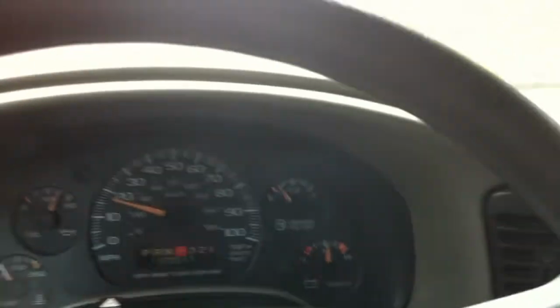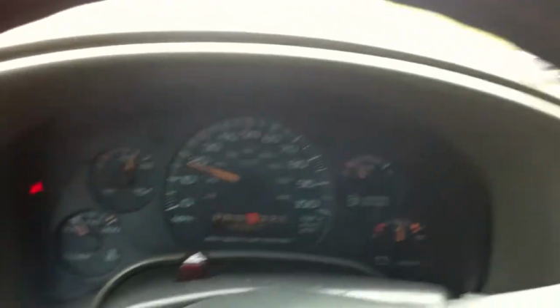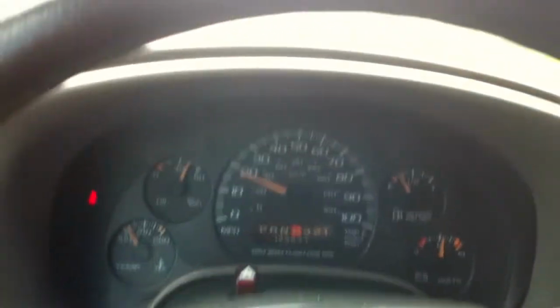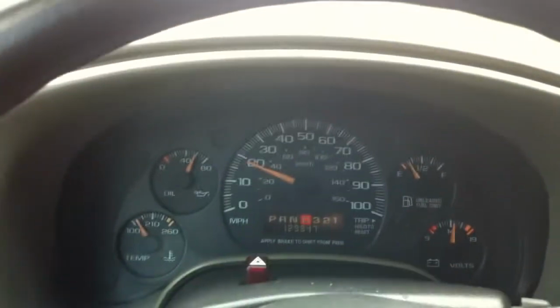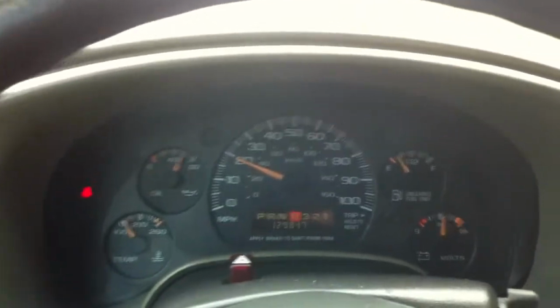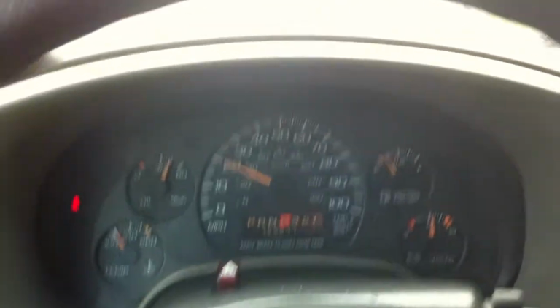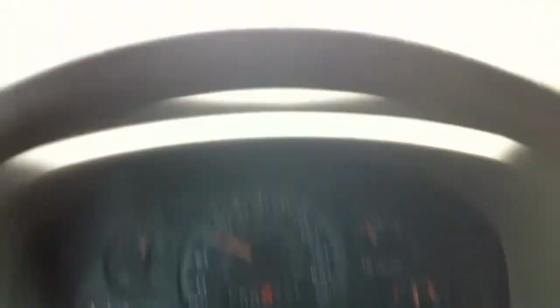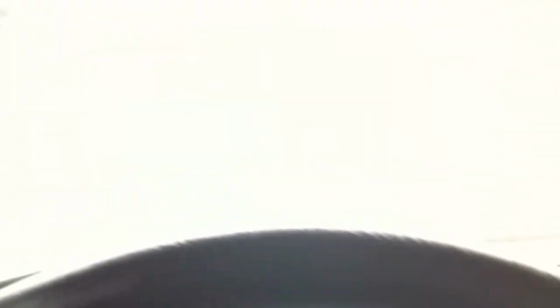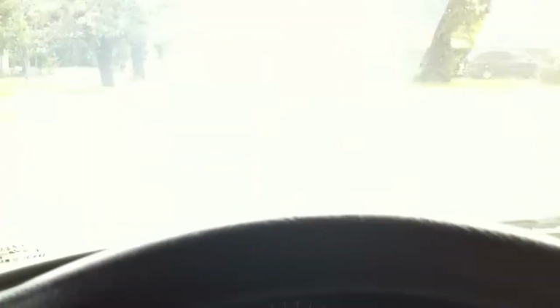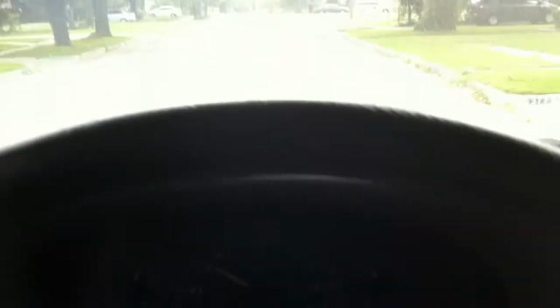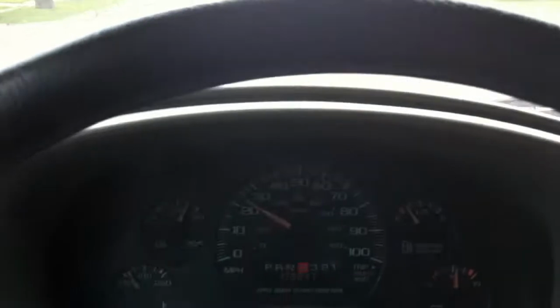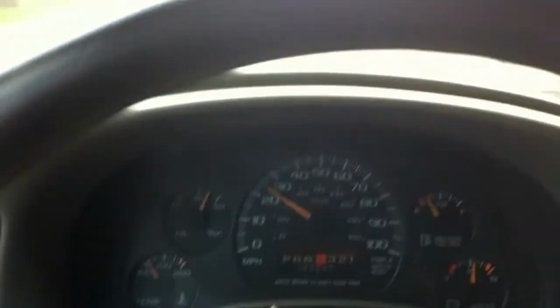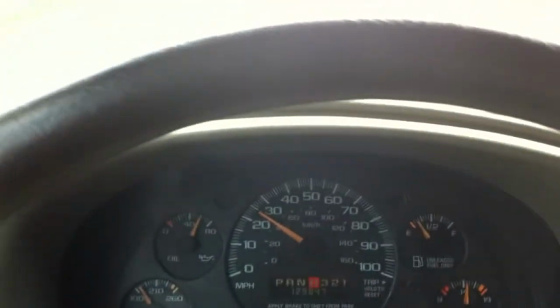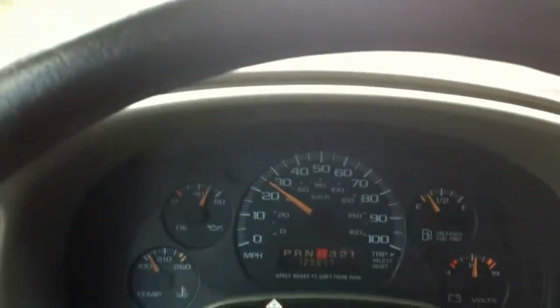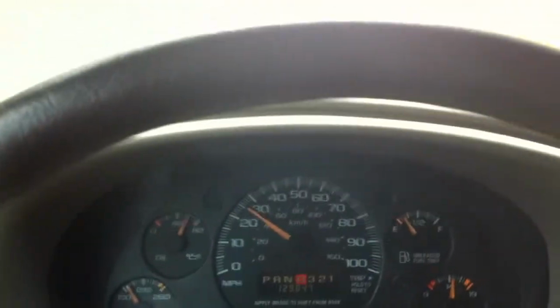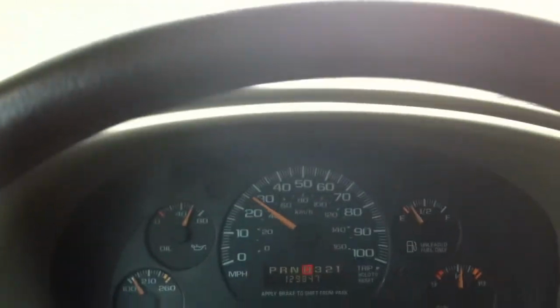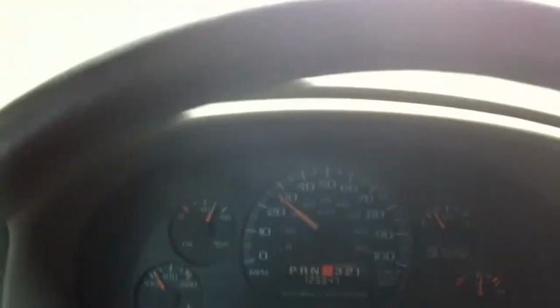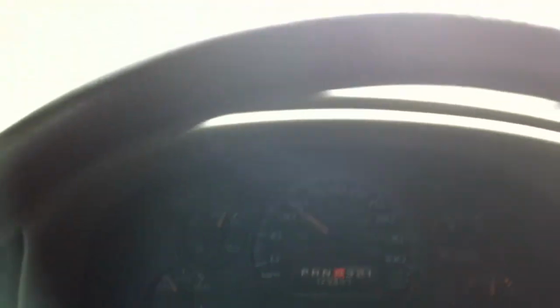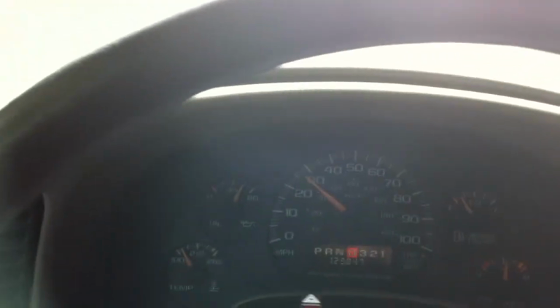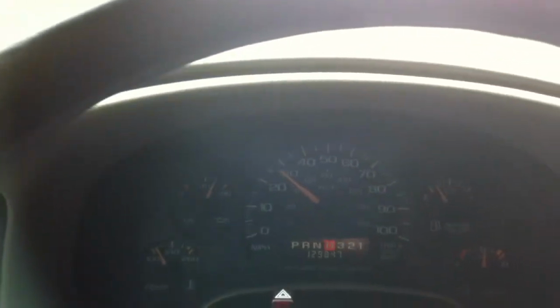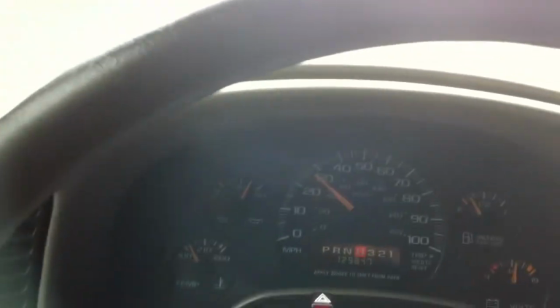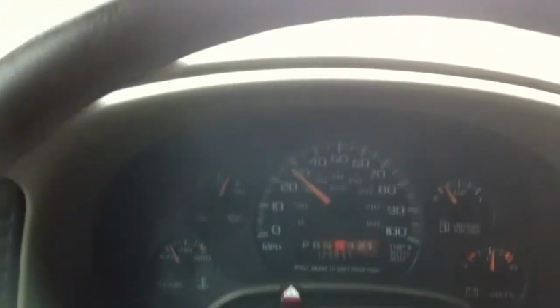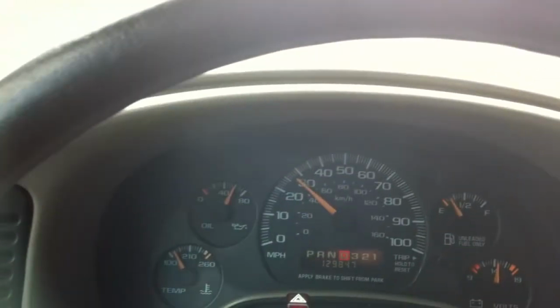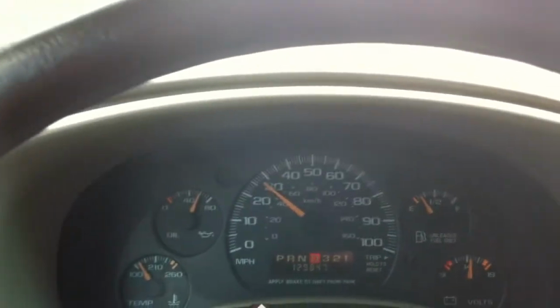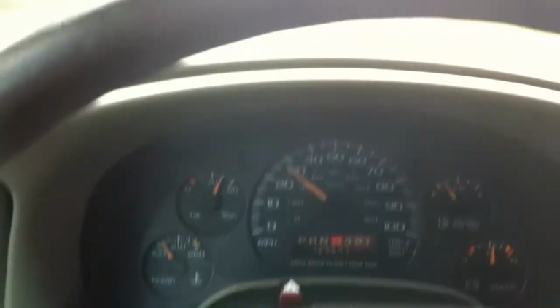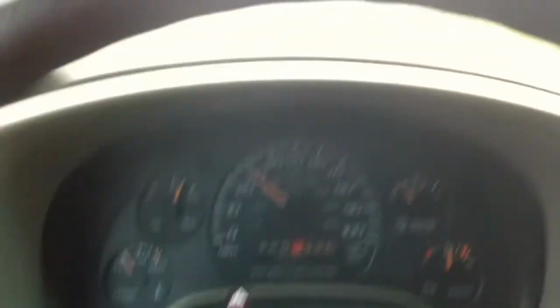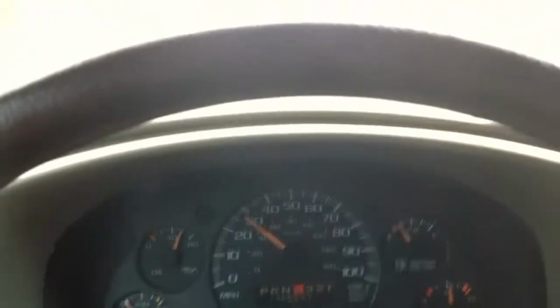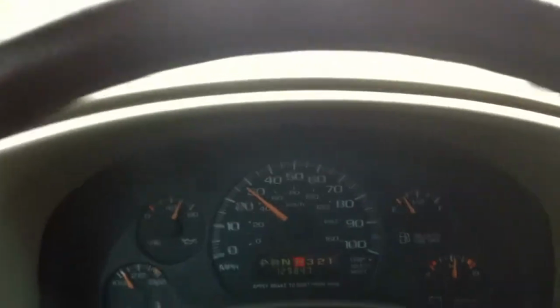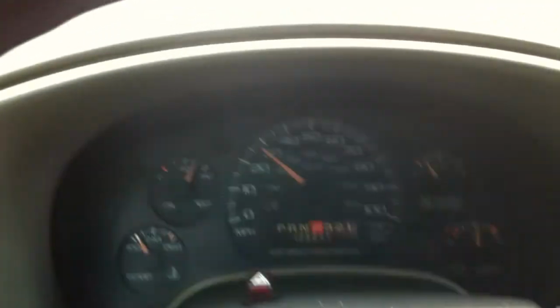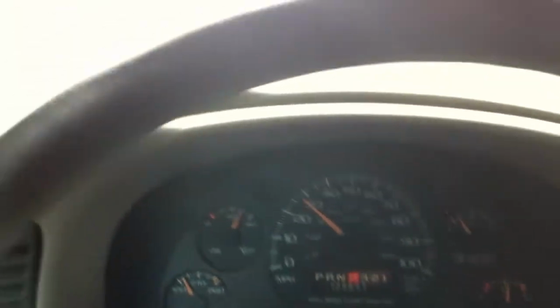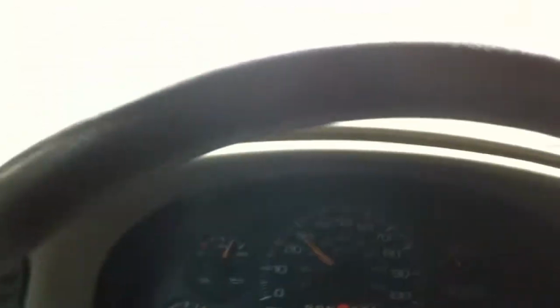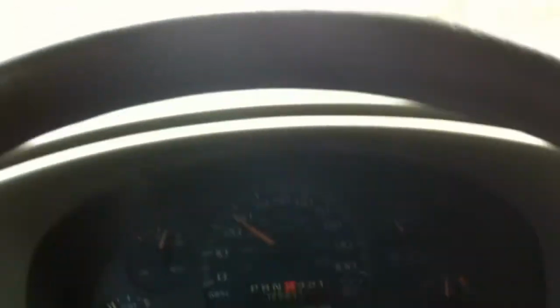This van has good power, accelerates great, handles the road very well. Transmission shifts well.